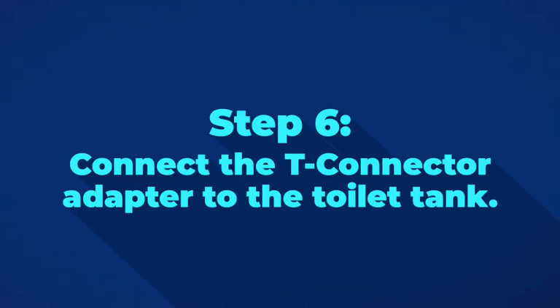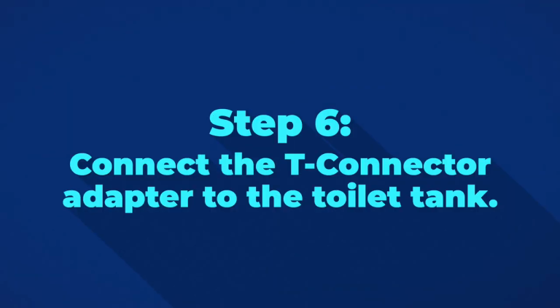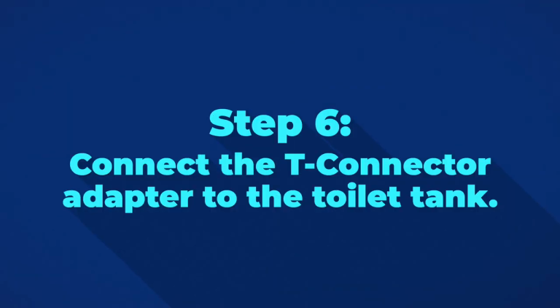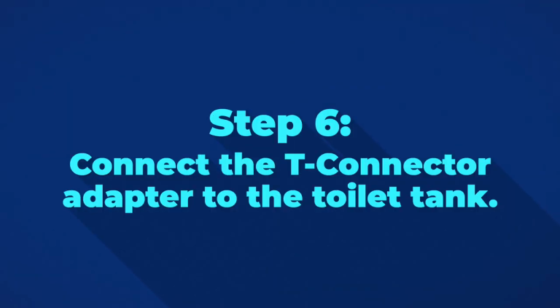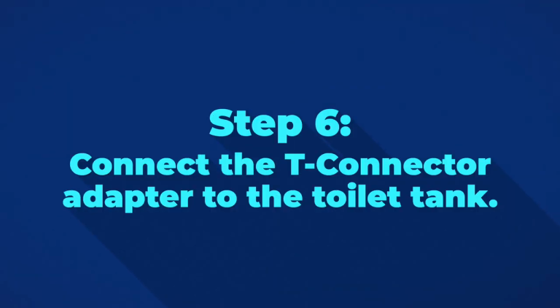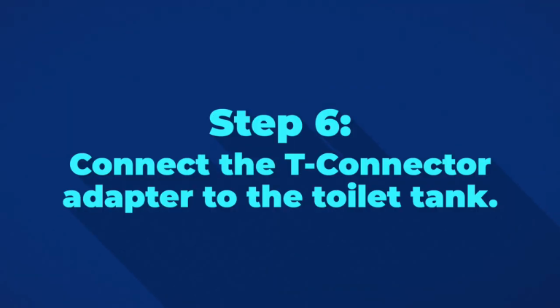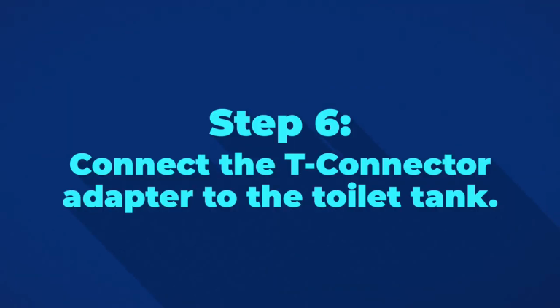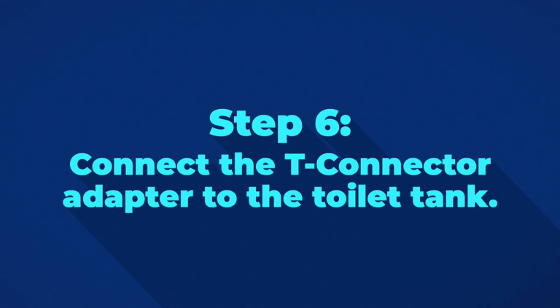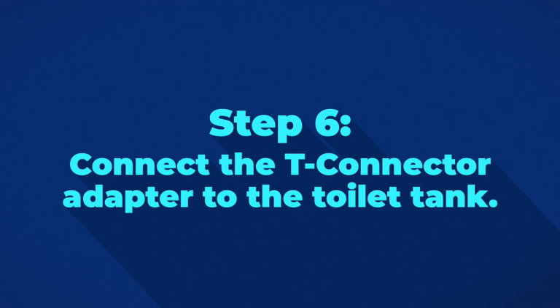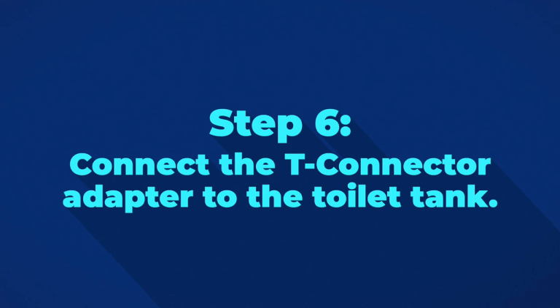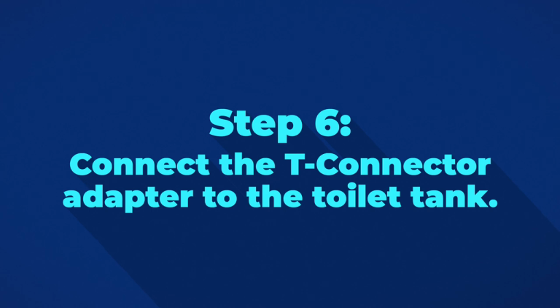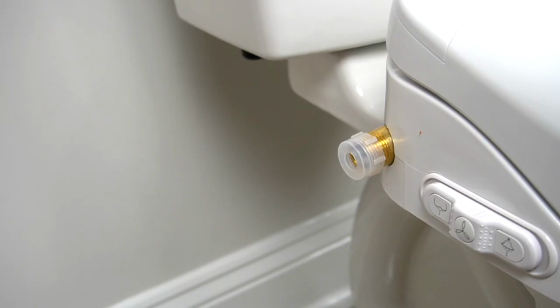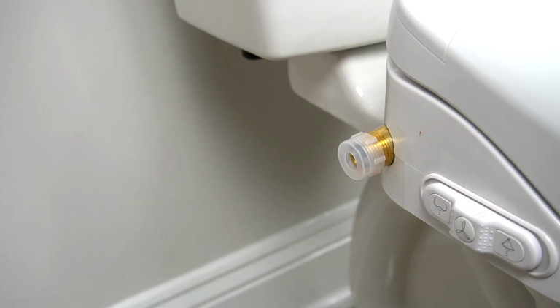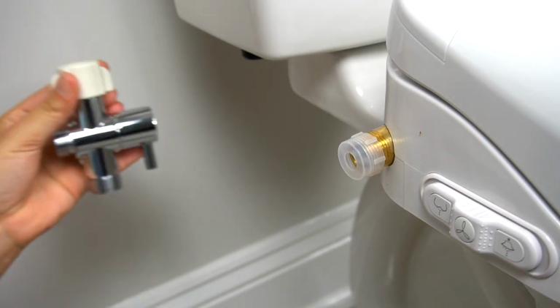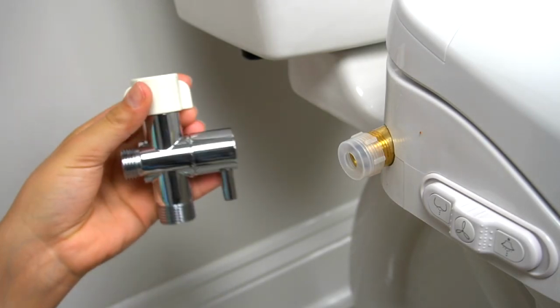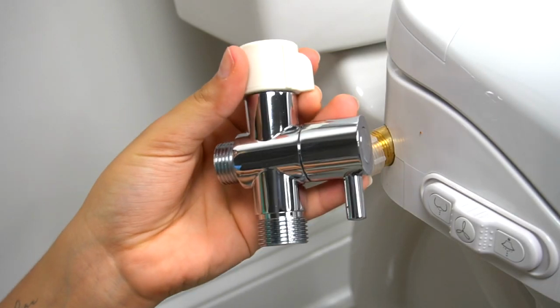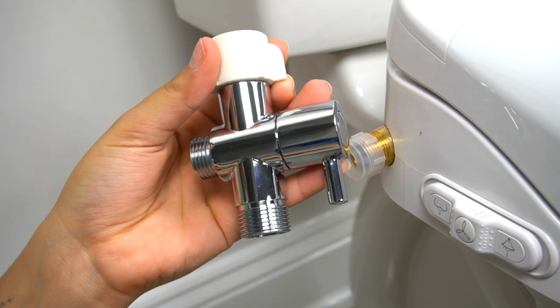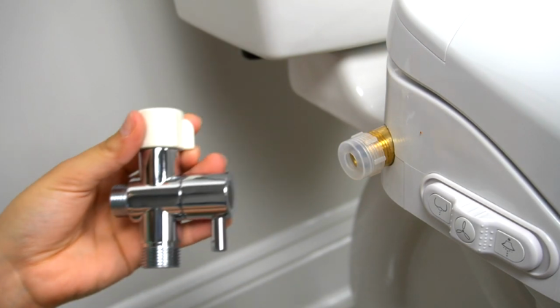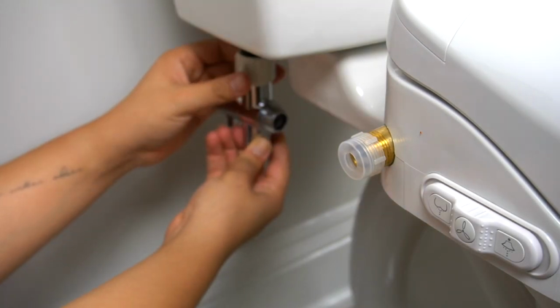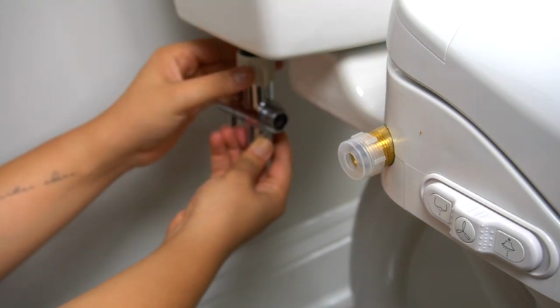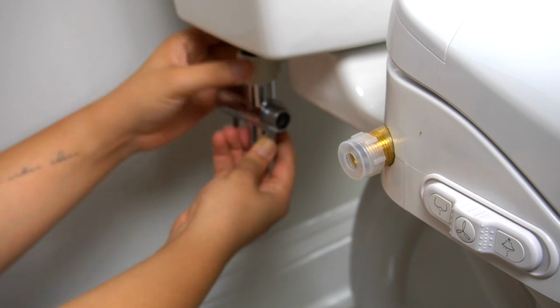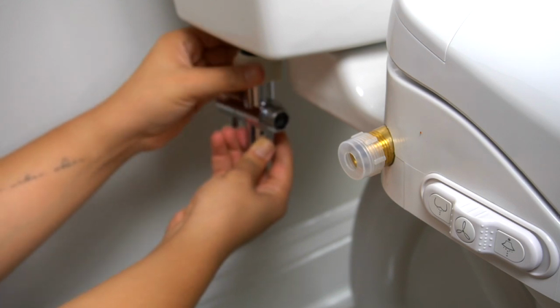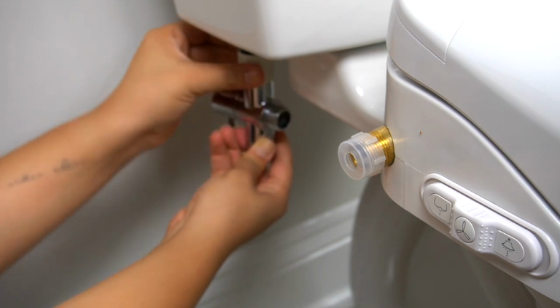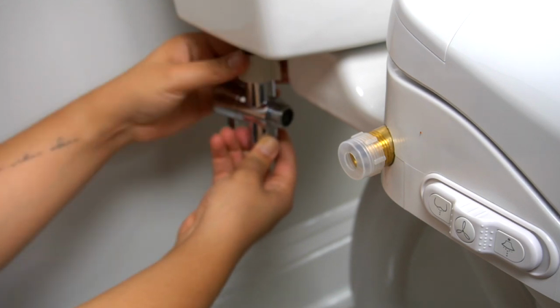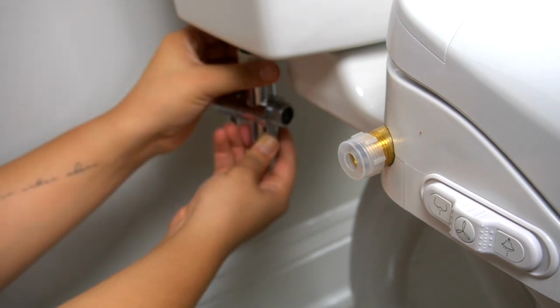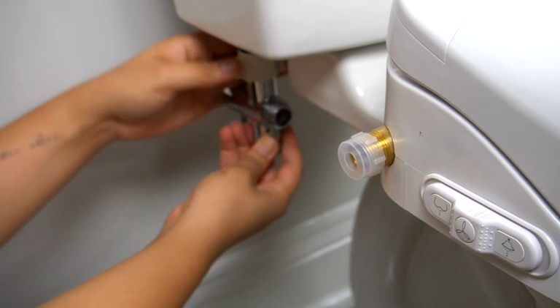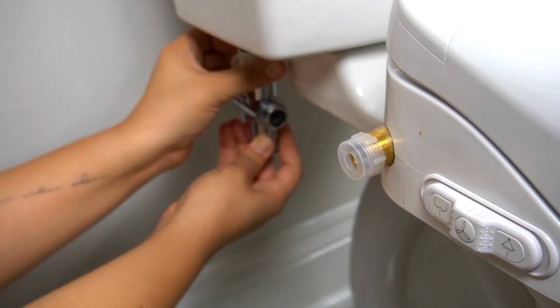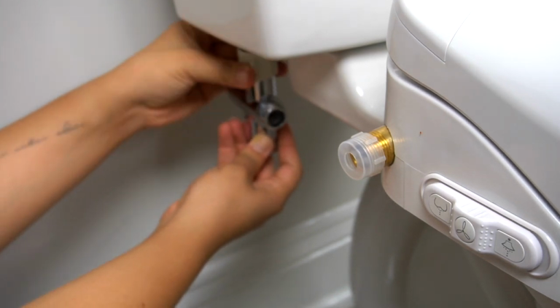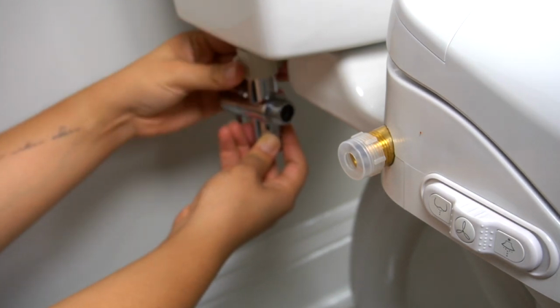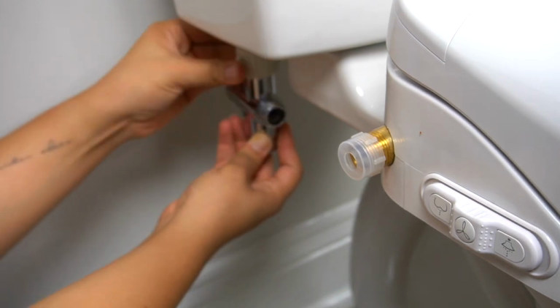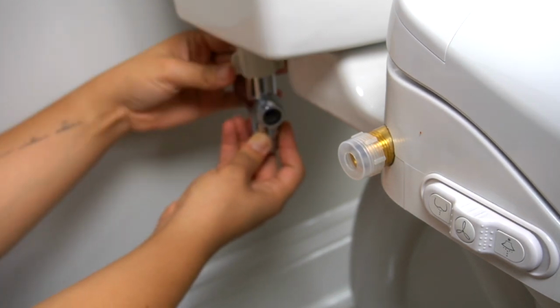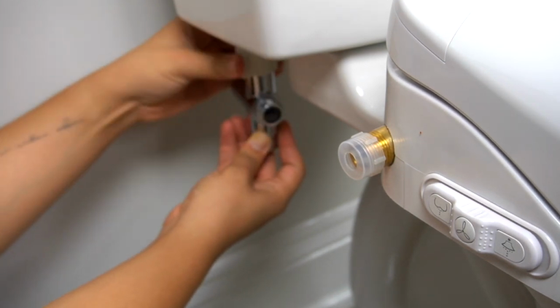Step 6. Connect the T-connector adapter to the toilet tank. Make sure that the T-connector is moving evenly so that it's as tight as possible.